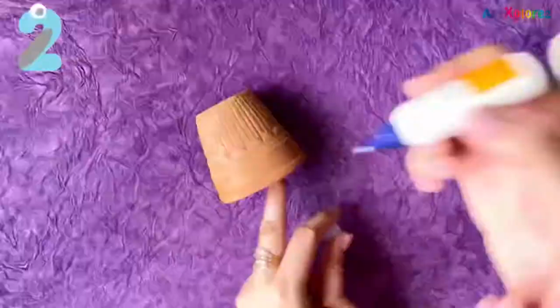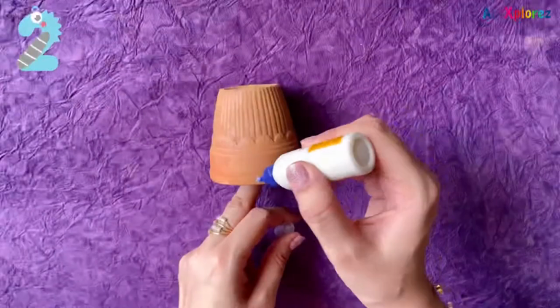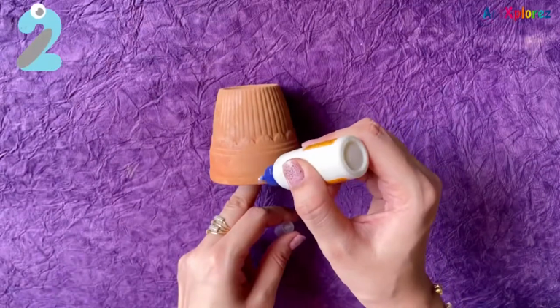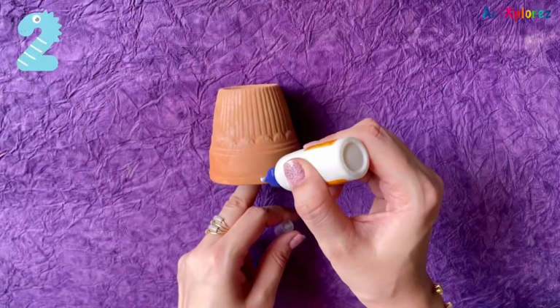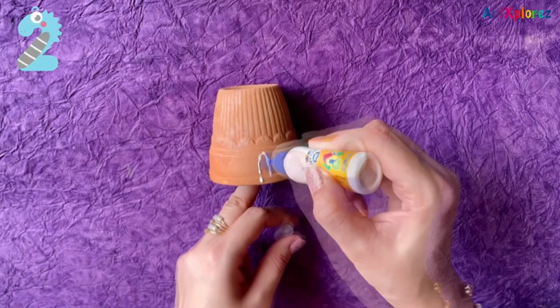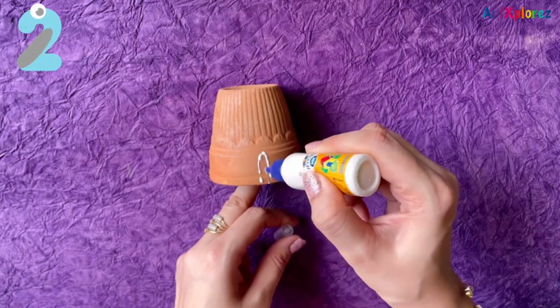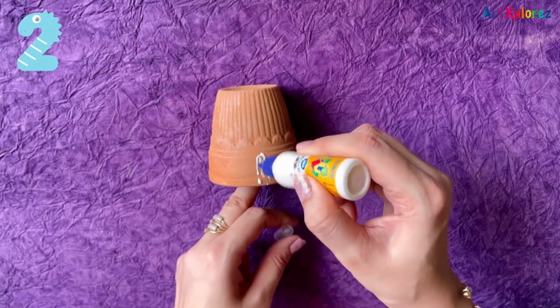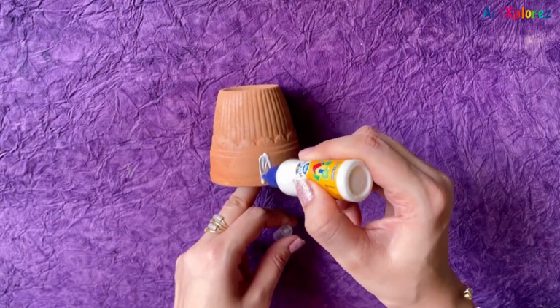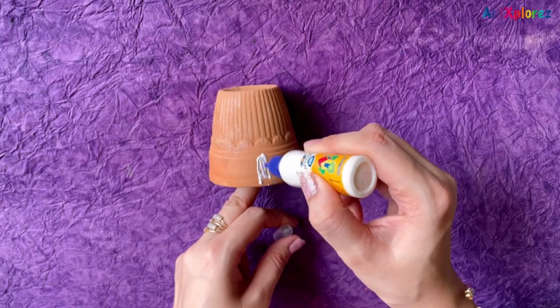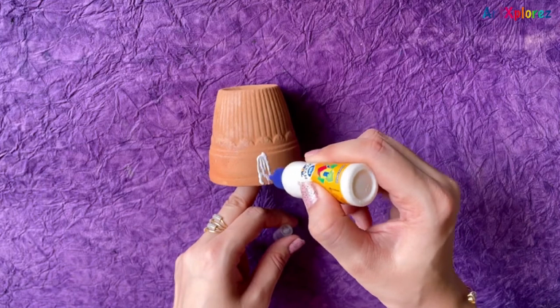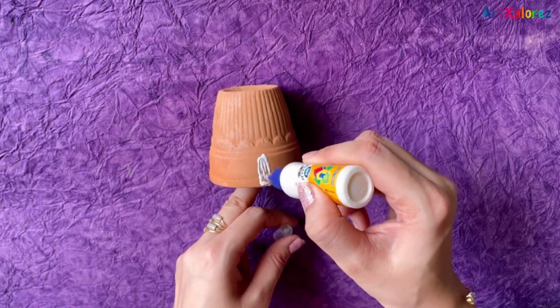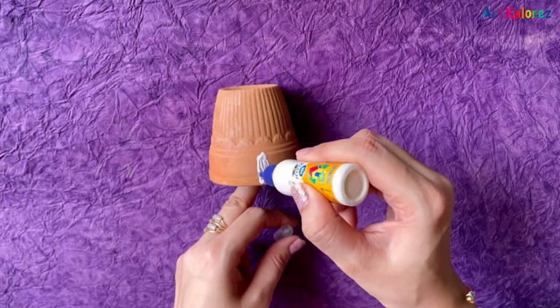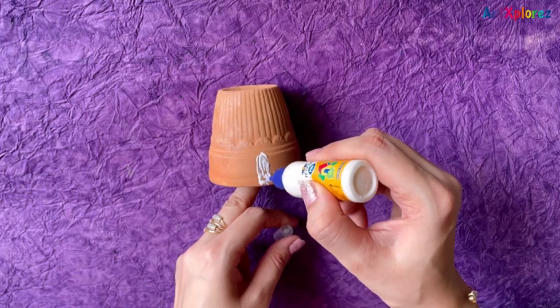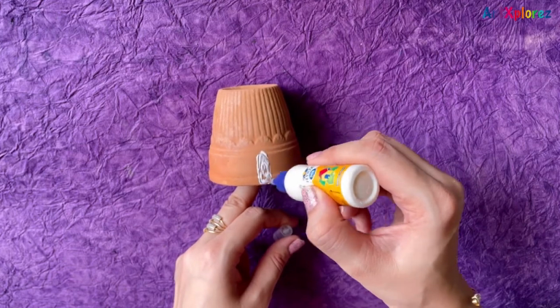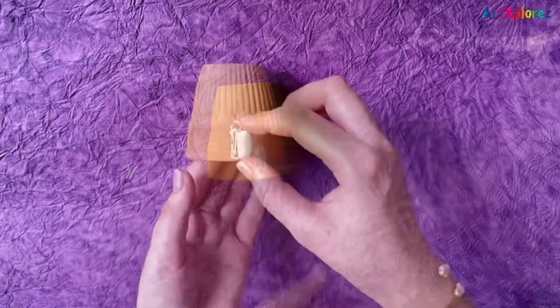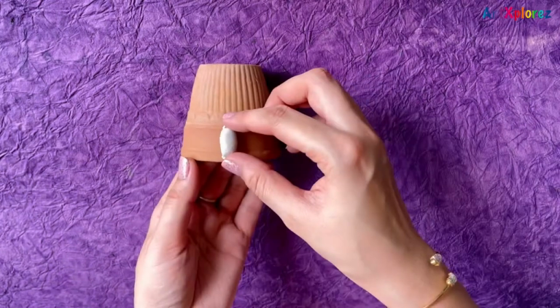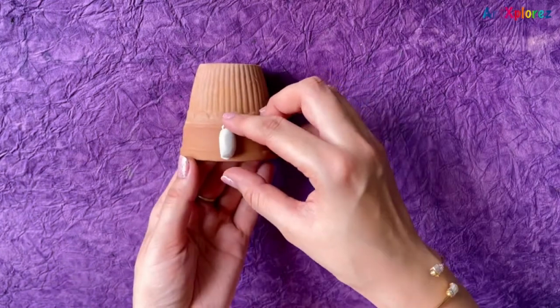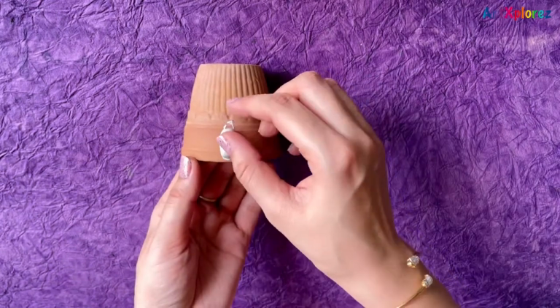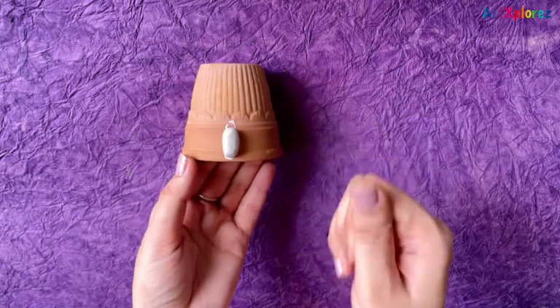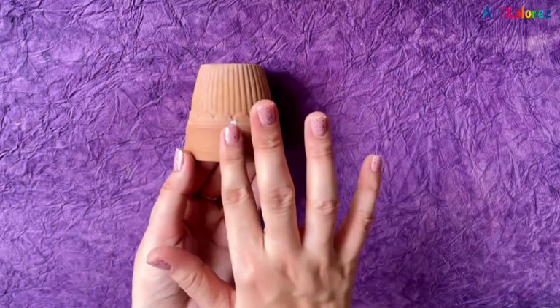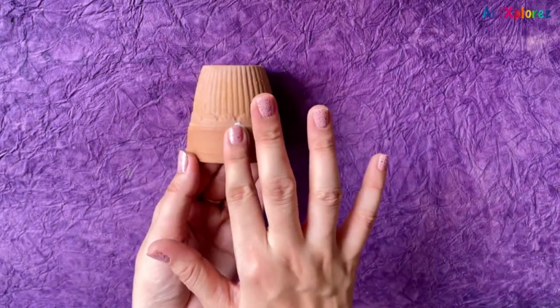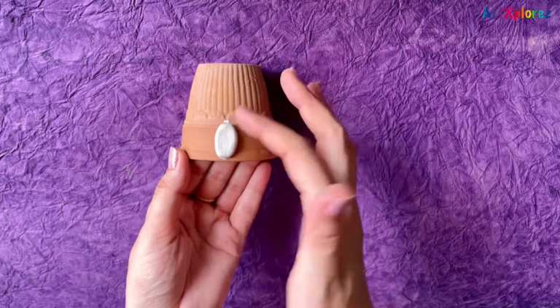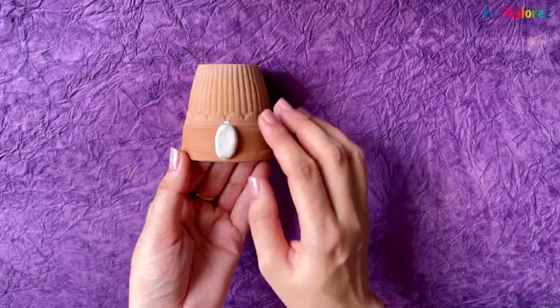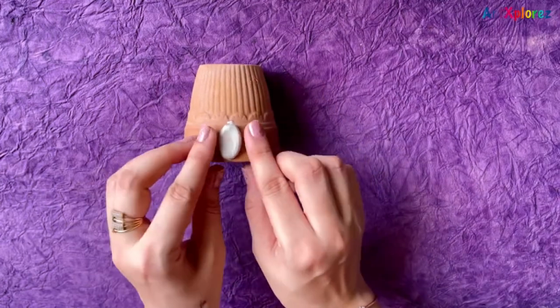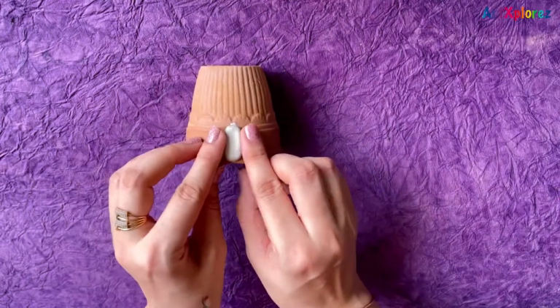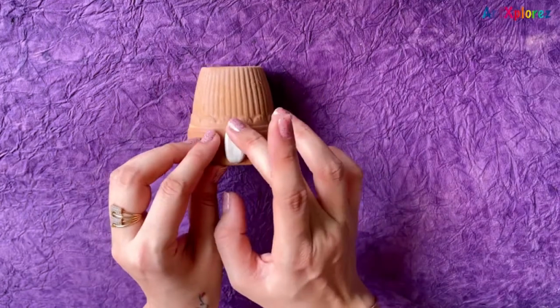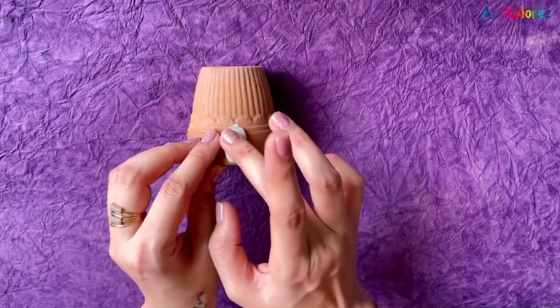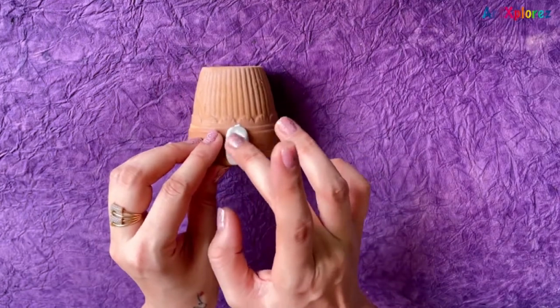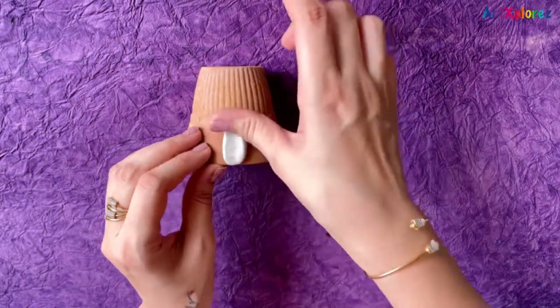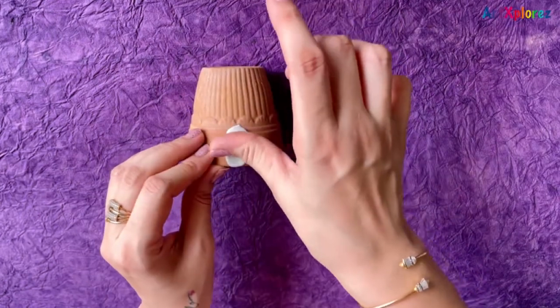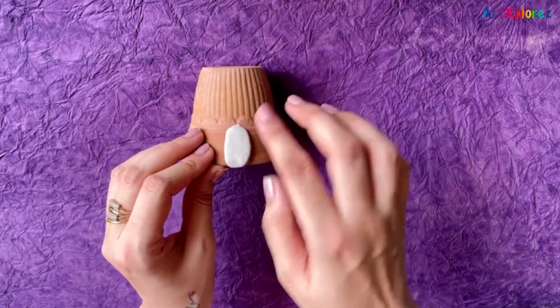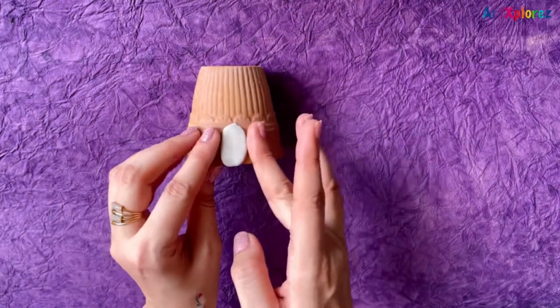The second design is going to be a very cute one, wherein I'll be making a cat with subtle colors. Here I've used molded clay for the nose and I'll be pasting it with Fevicol.